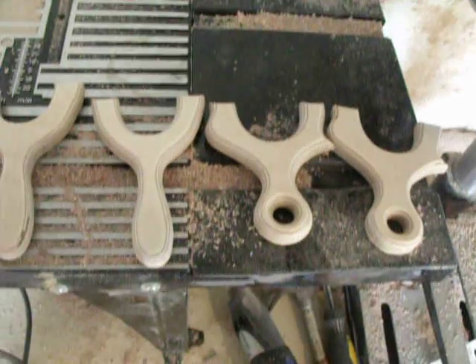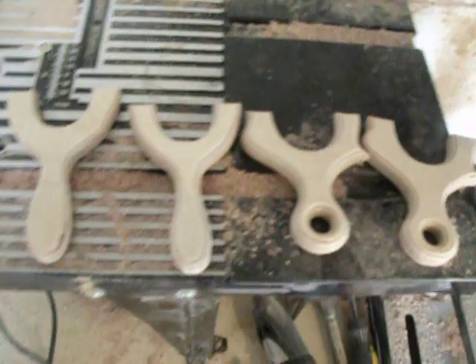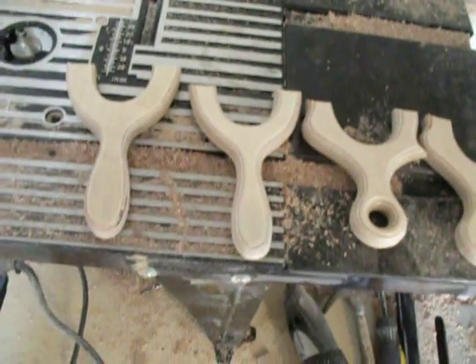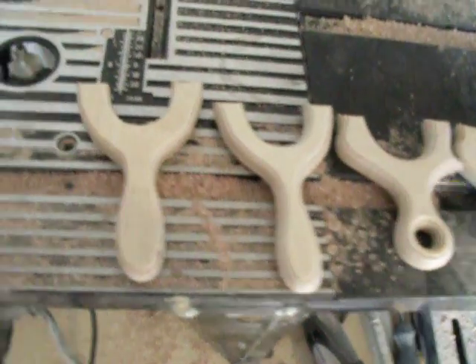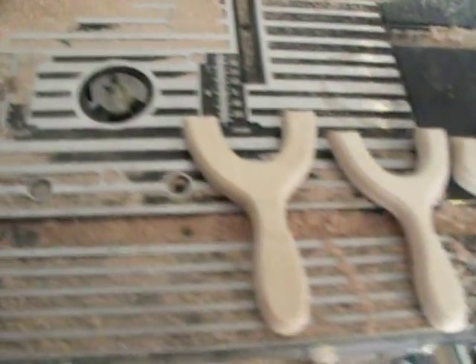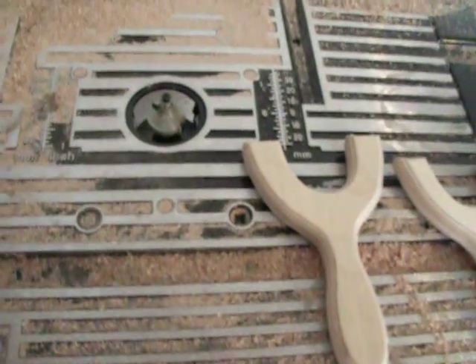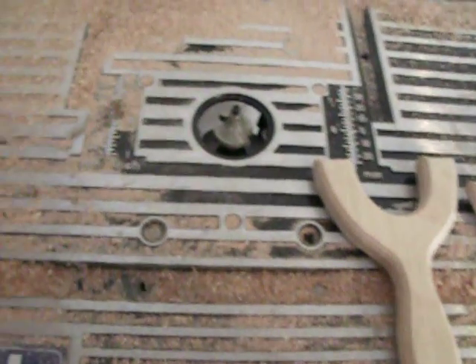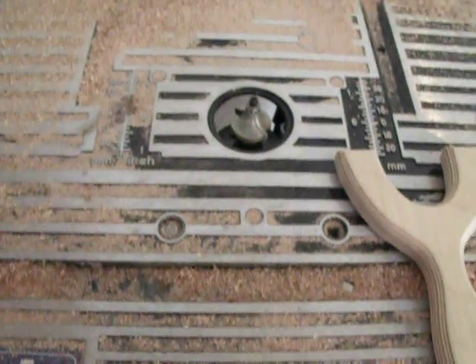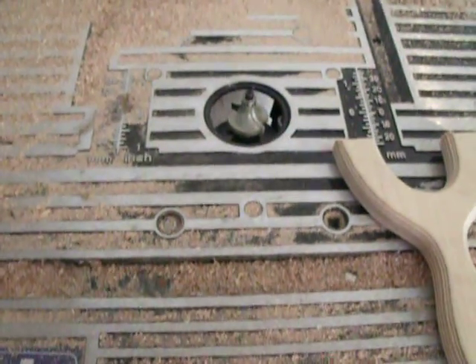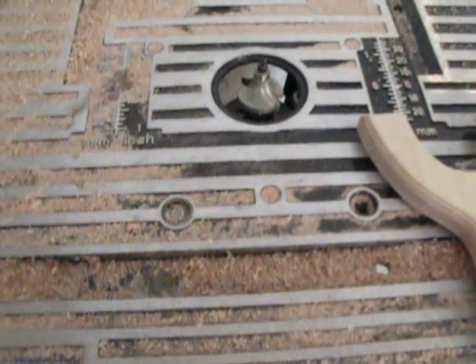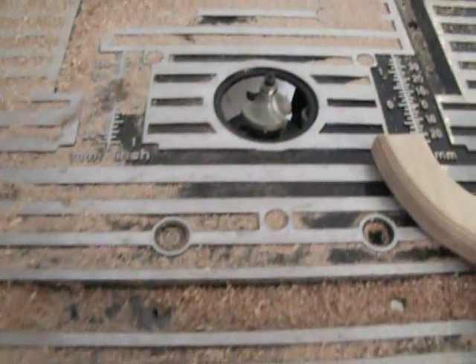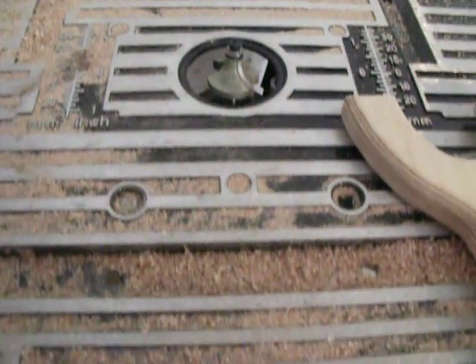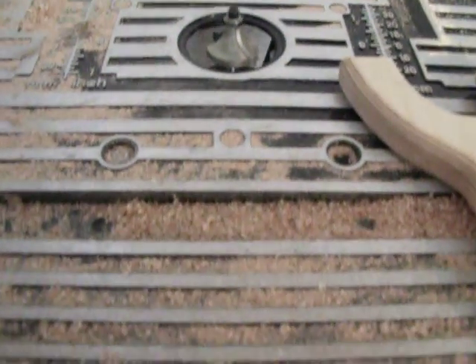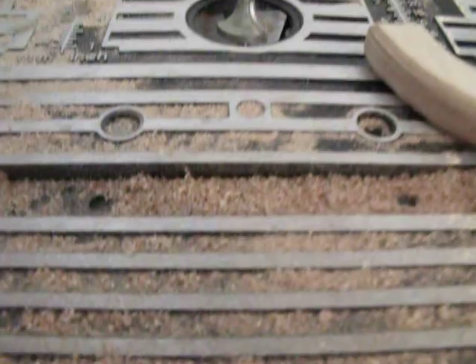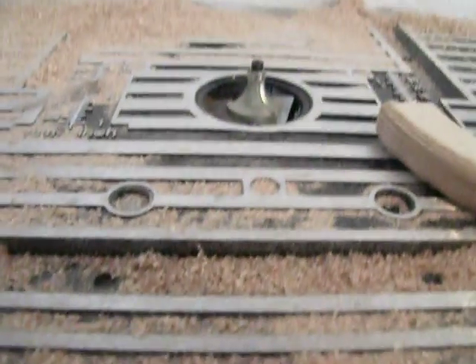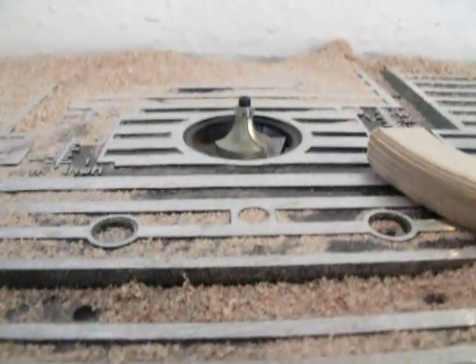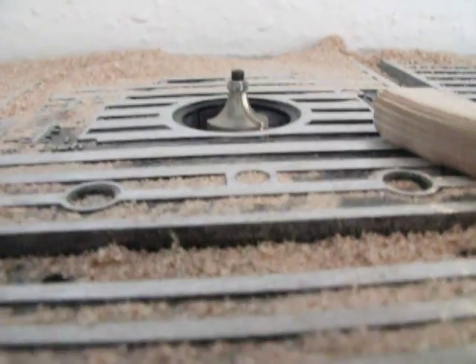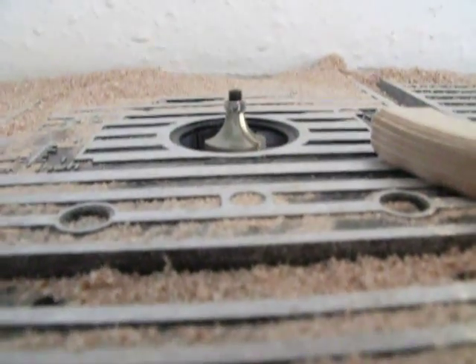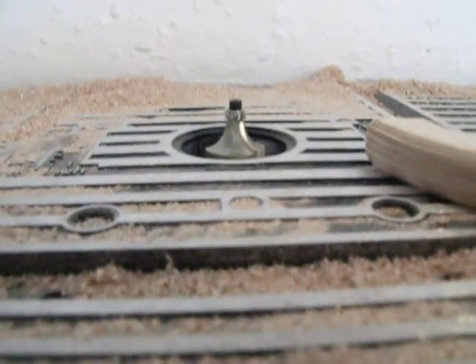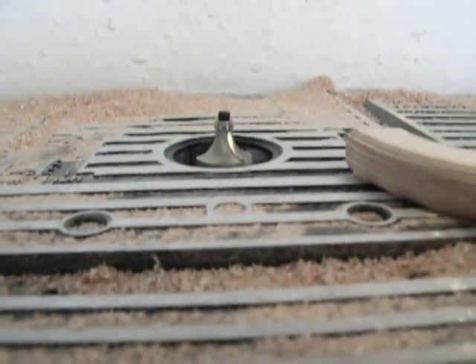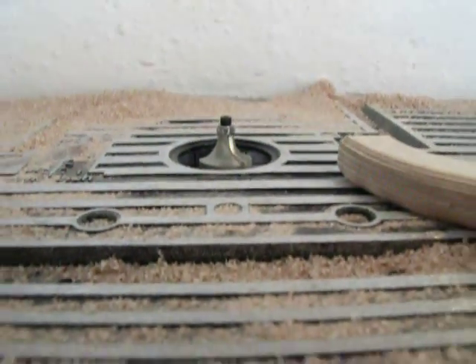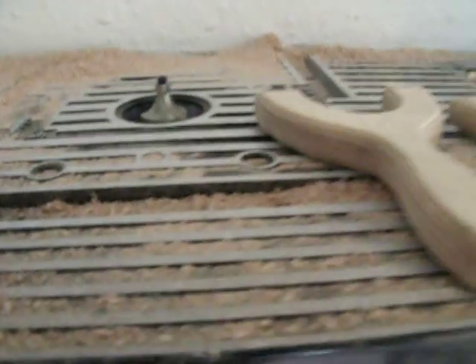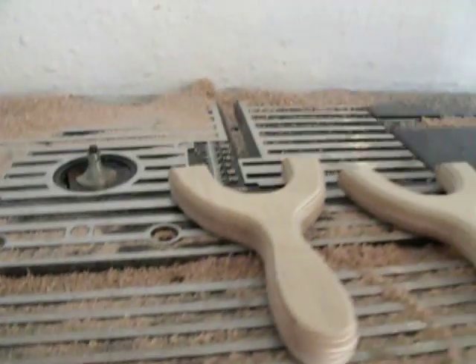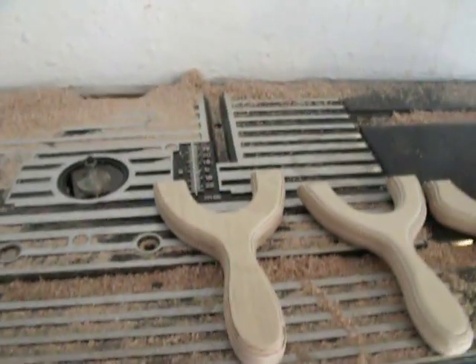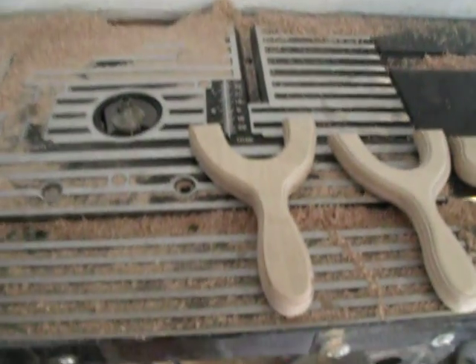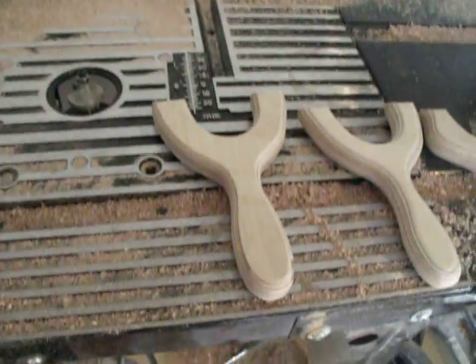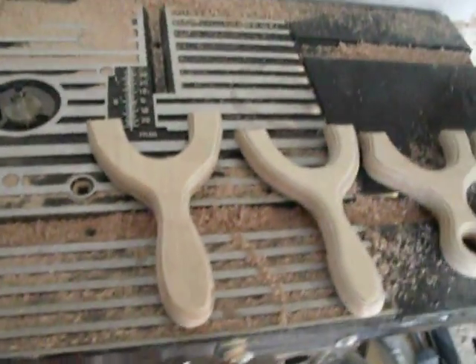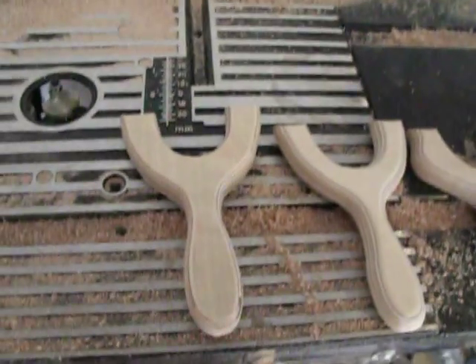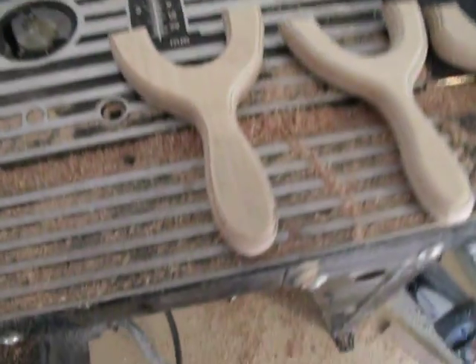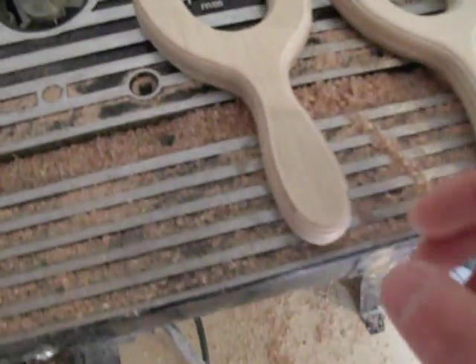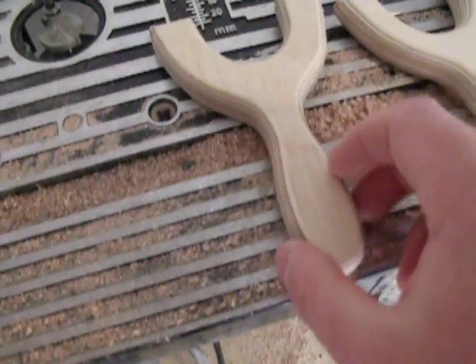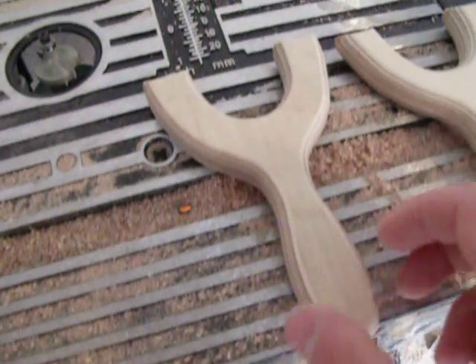Ok guys, I changed my router bit — just wanted a bit of opinions and see what you think to a greater curve. I'm absolutely over the moon with the results to be honest.